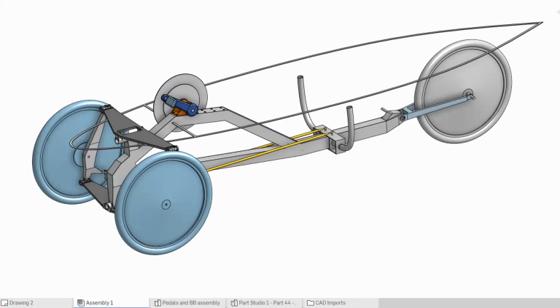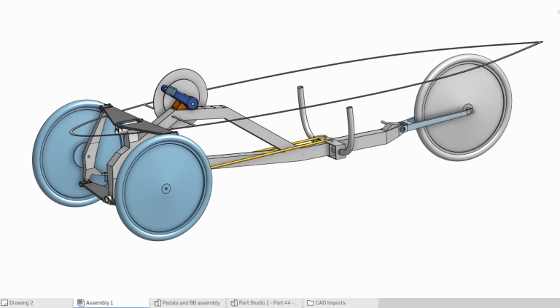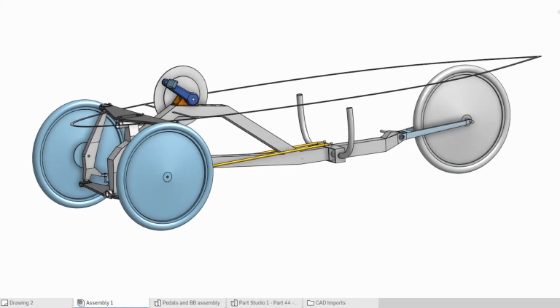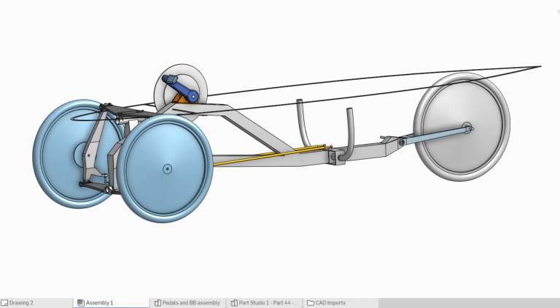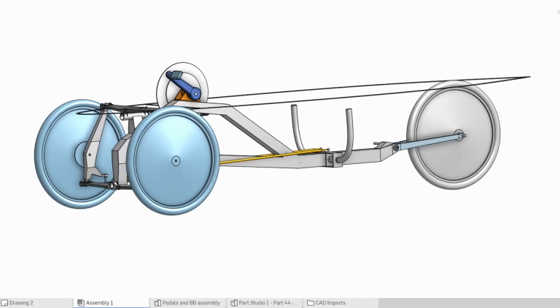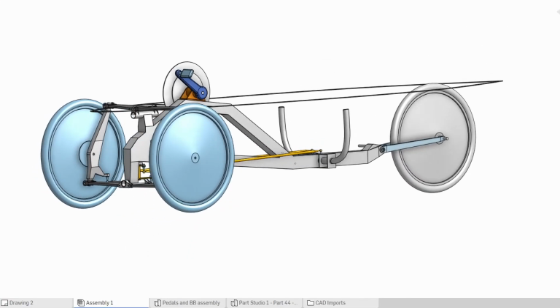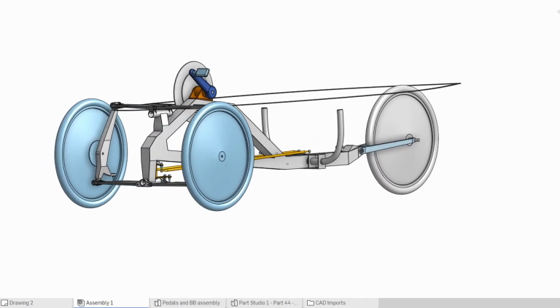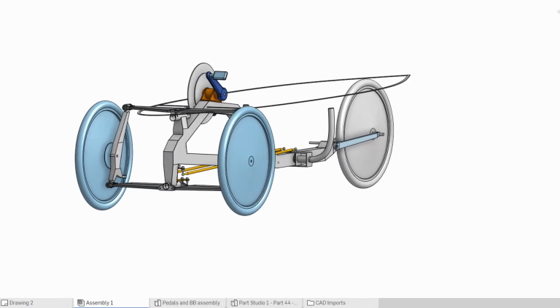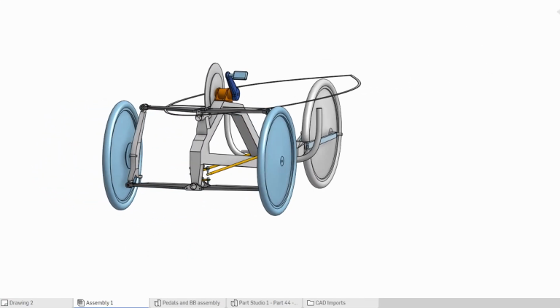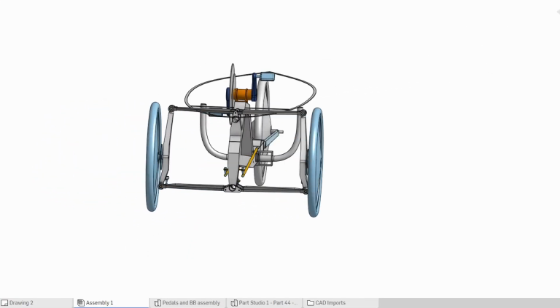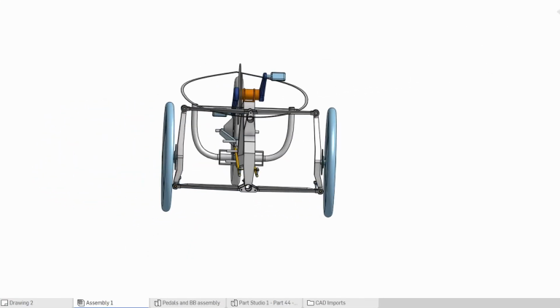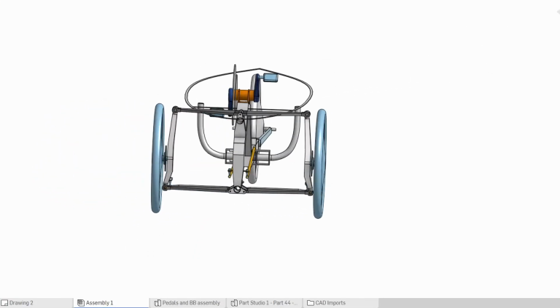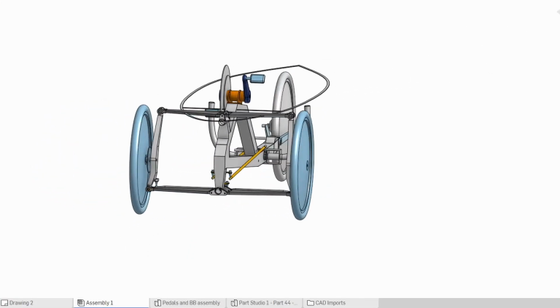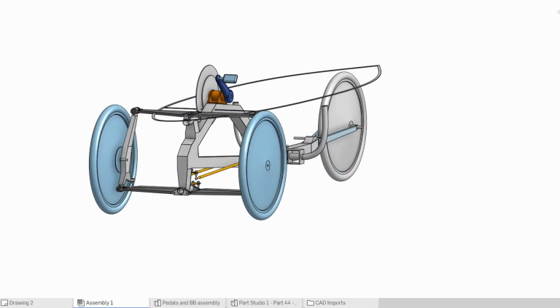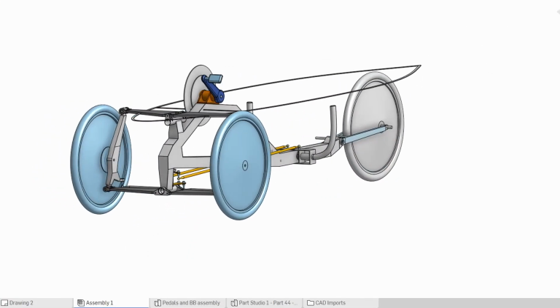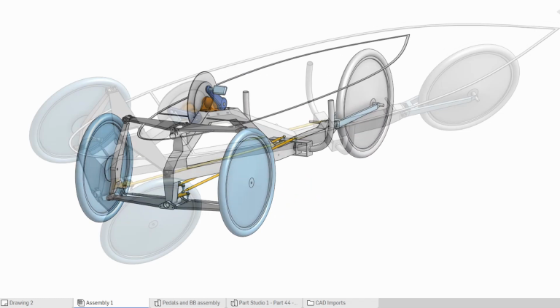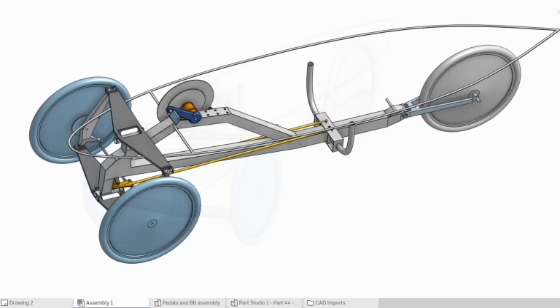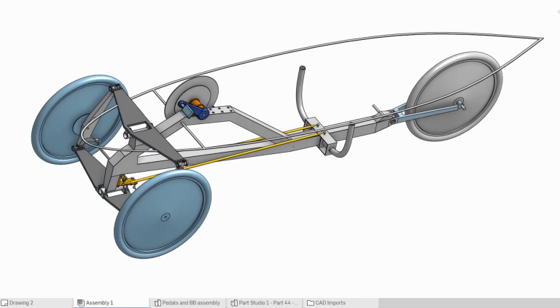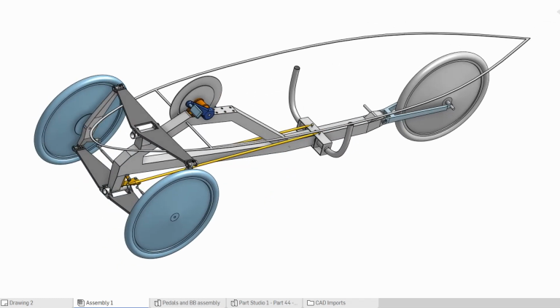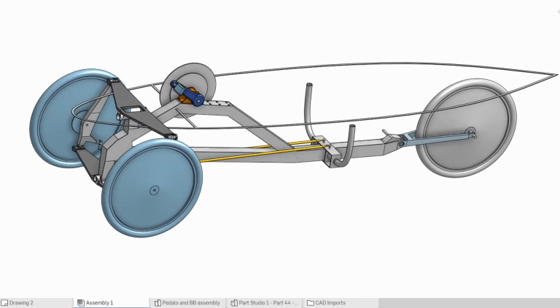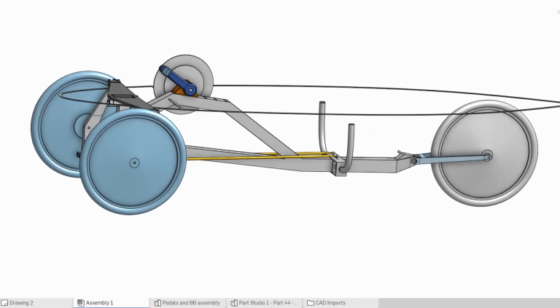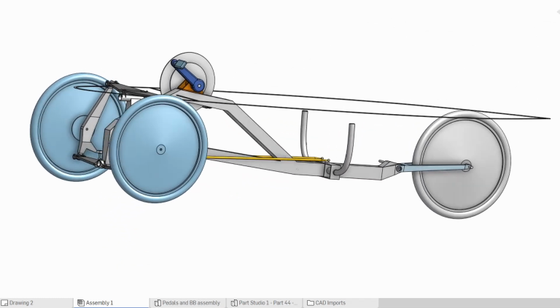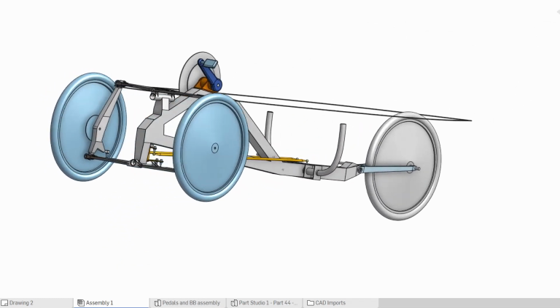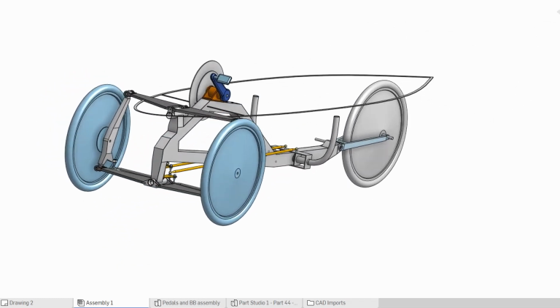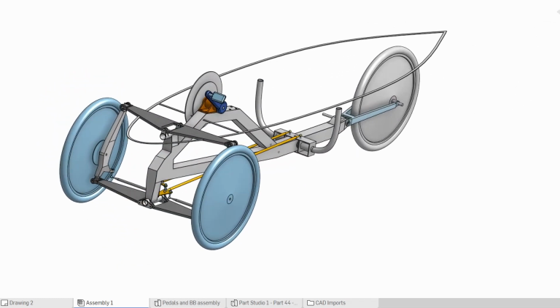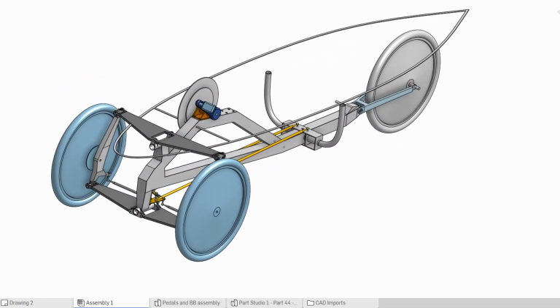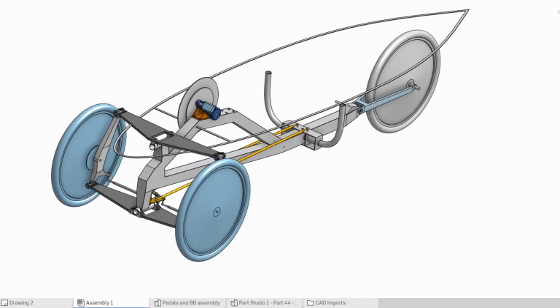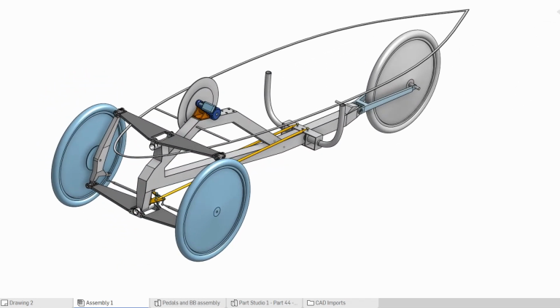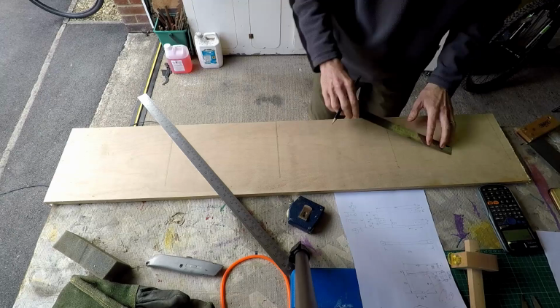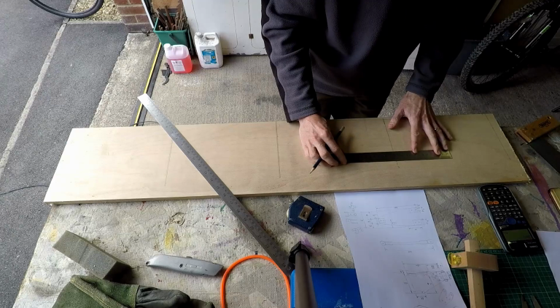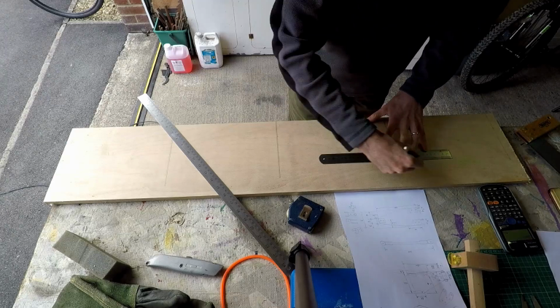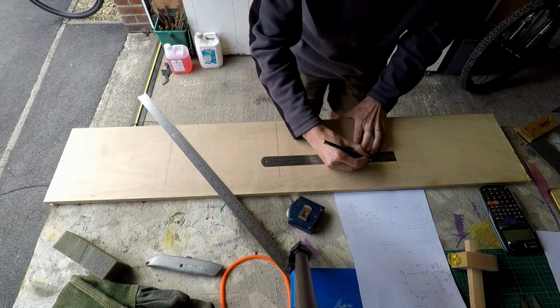This is just a reminder of what I'm trying to achieve — a simple CAD model of the Velomobile. Now let's get down to work.